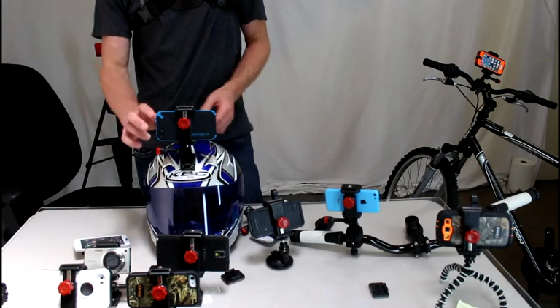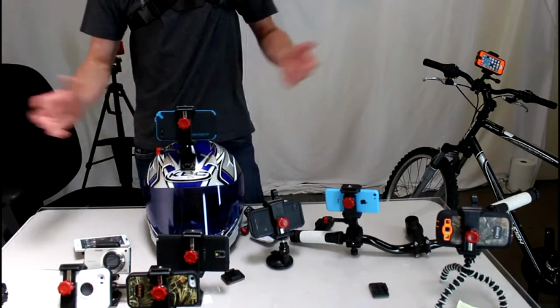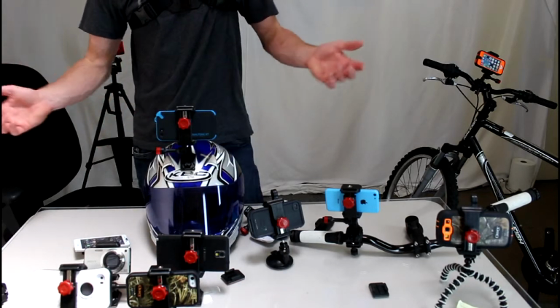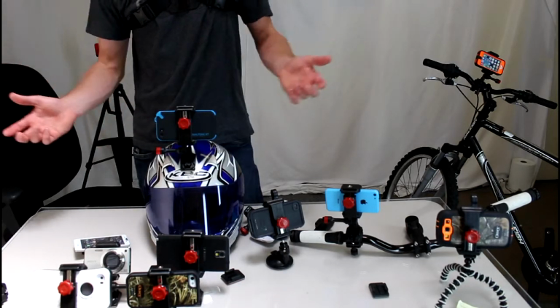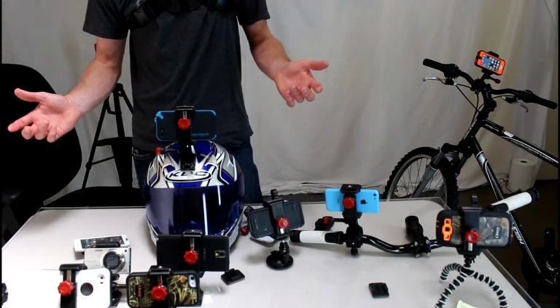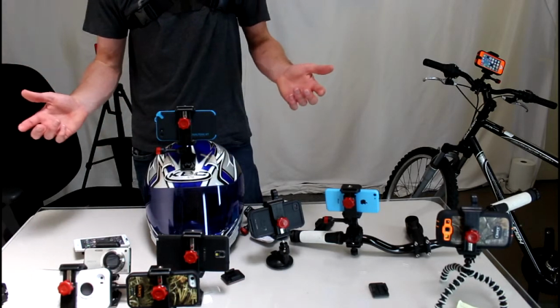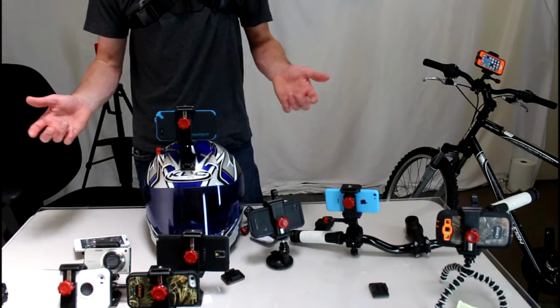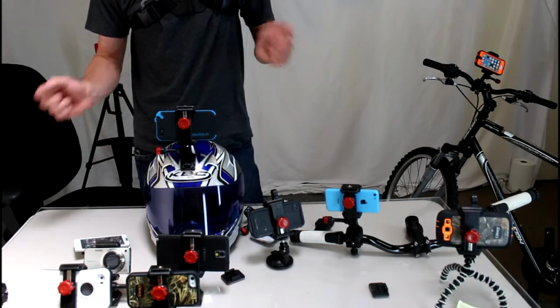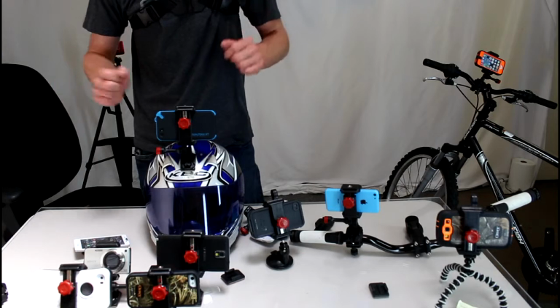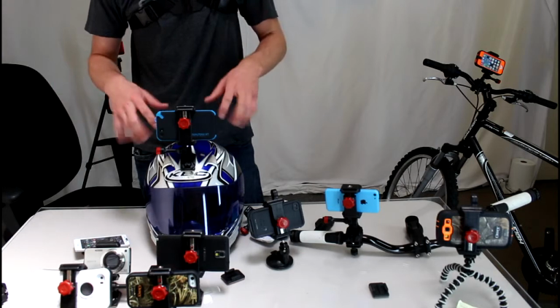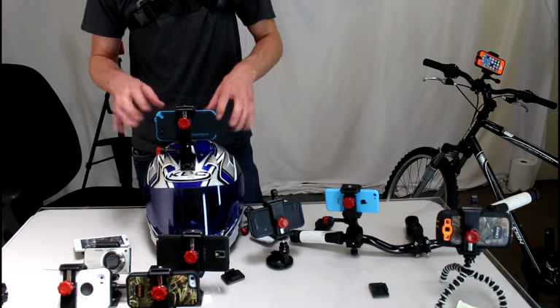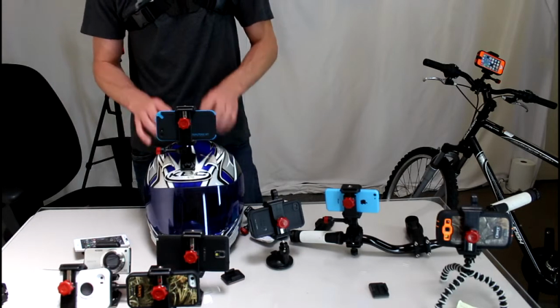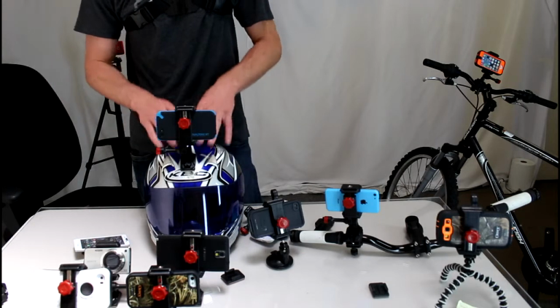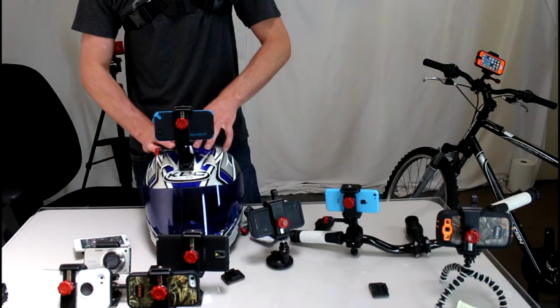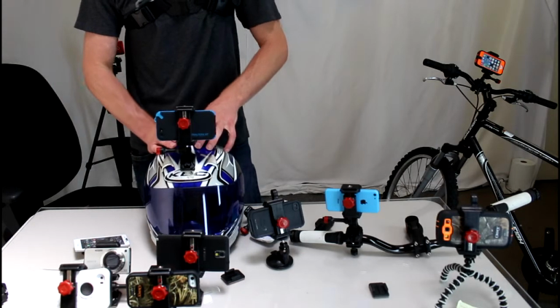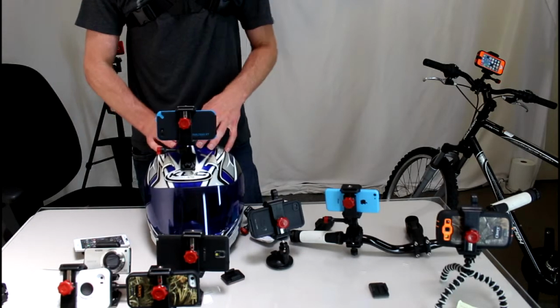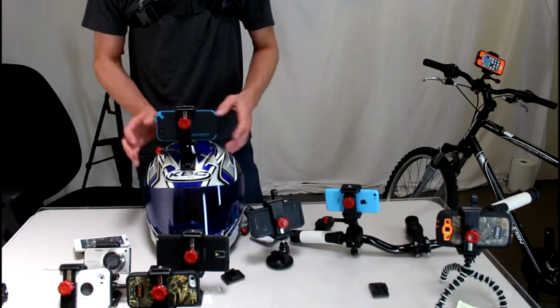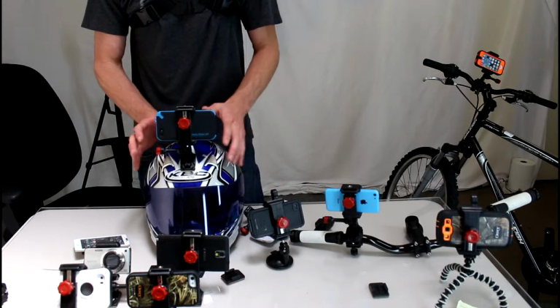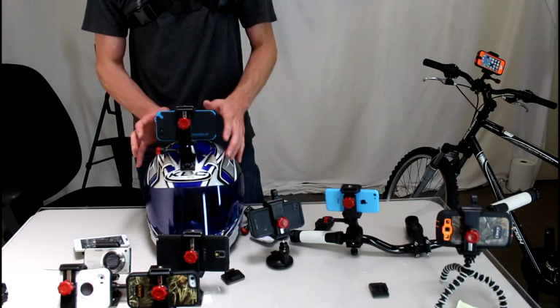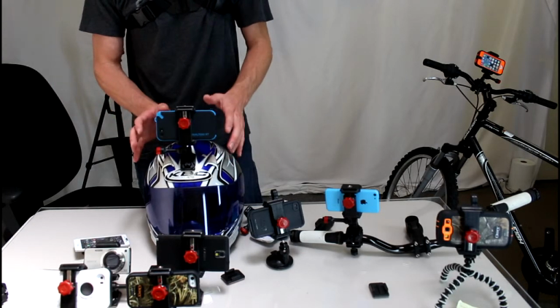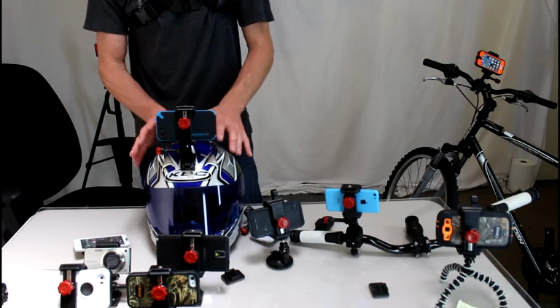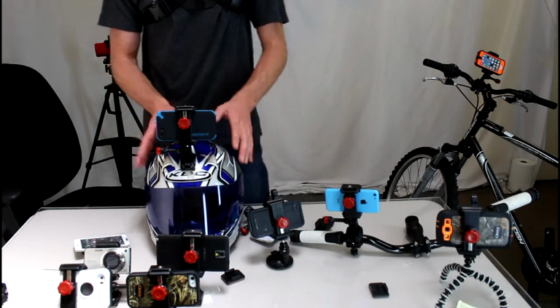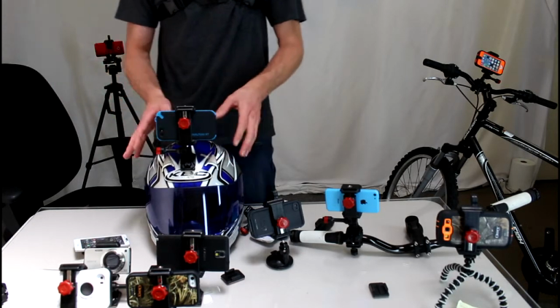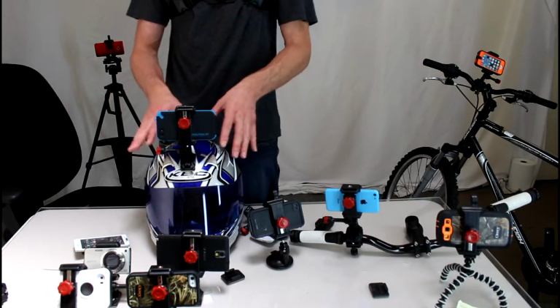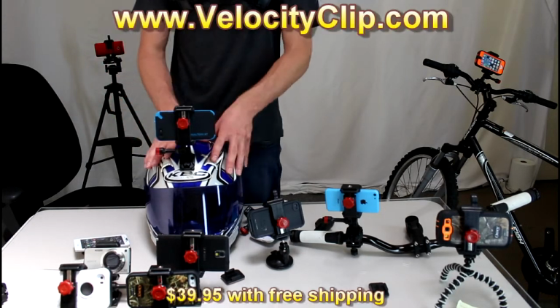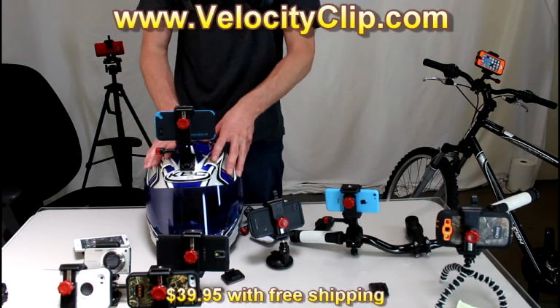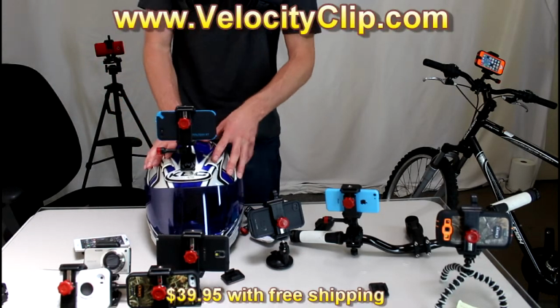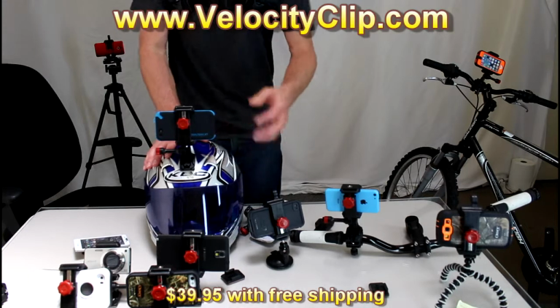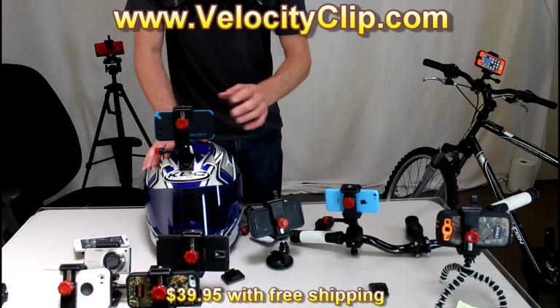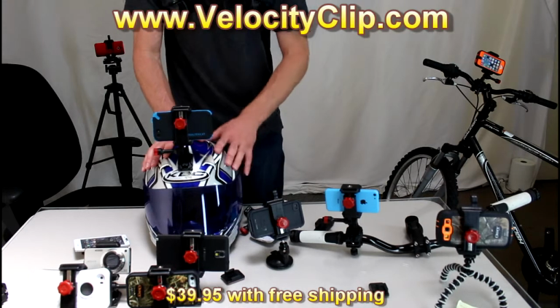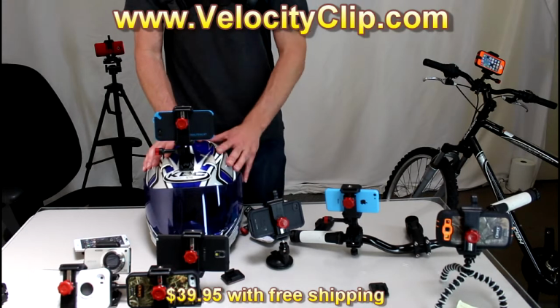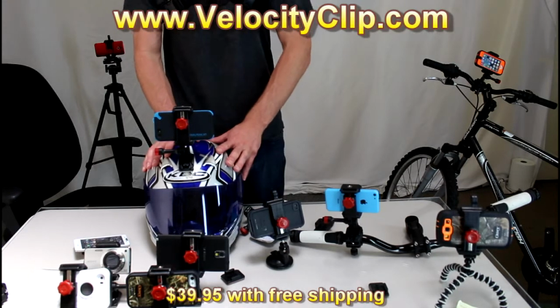Press record — now you're ready to shoot awesome point-of-view videos from your helmet. It's a great way to turn your phone into a helmet cam utilizing your armor case.